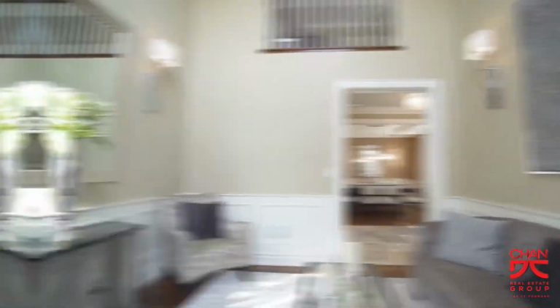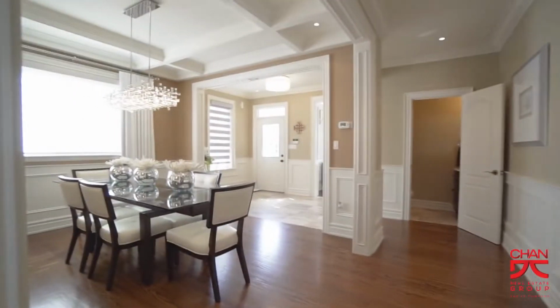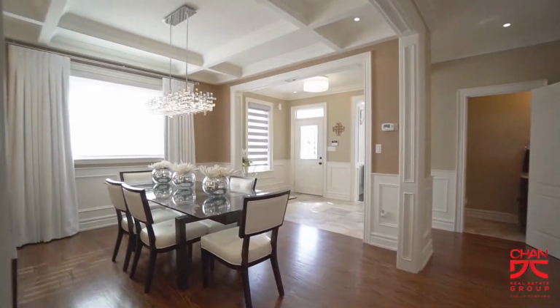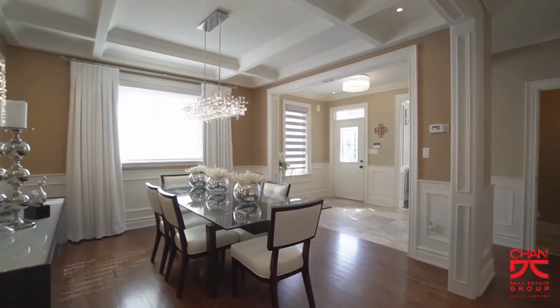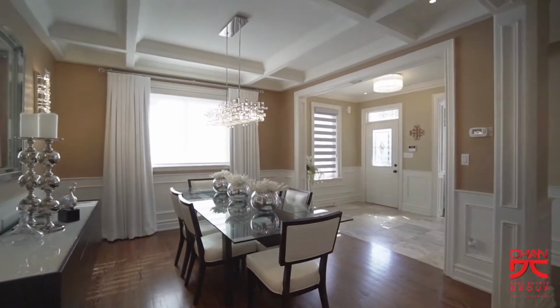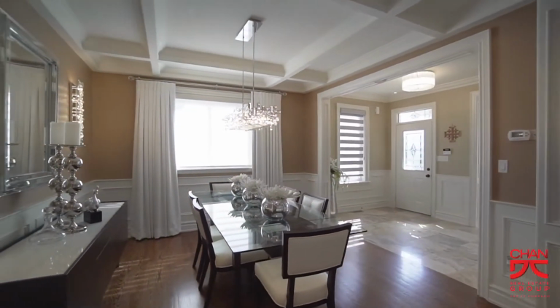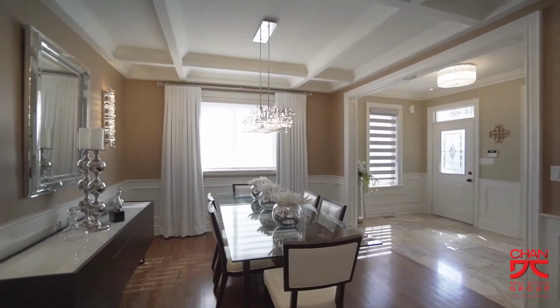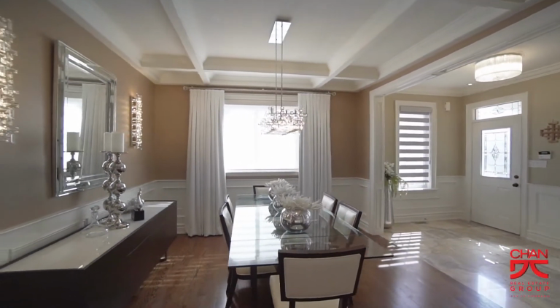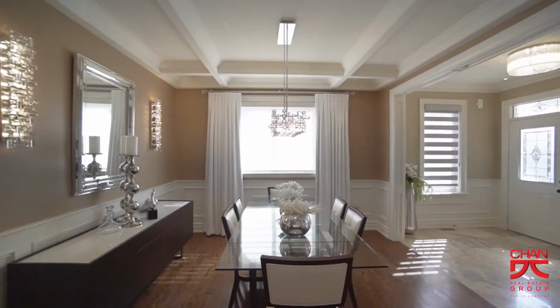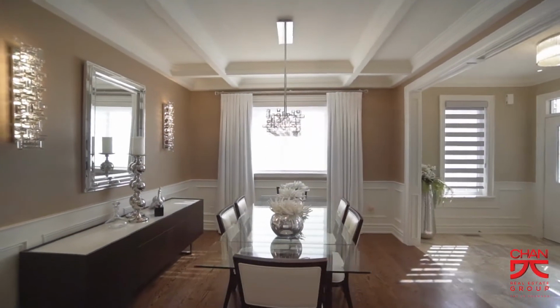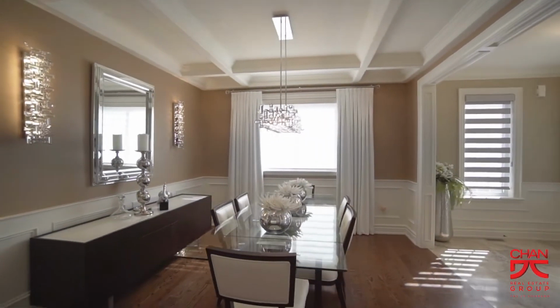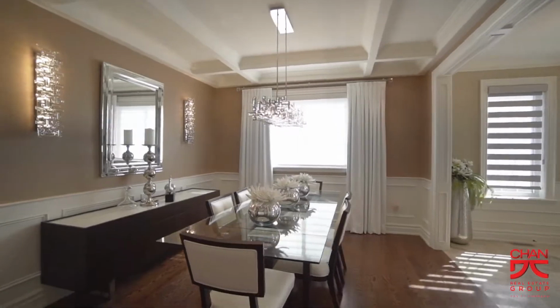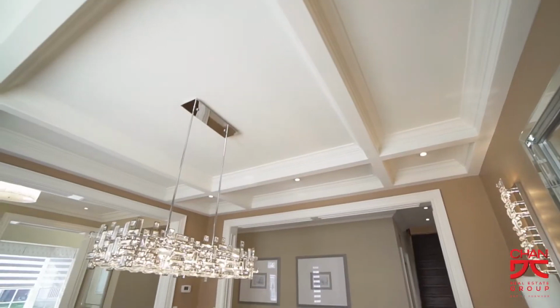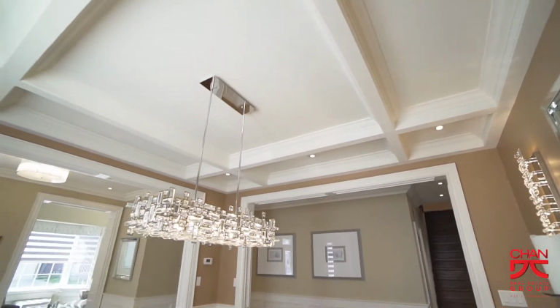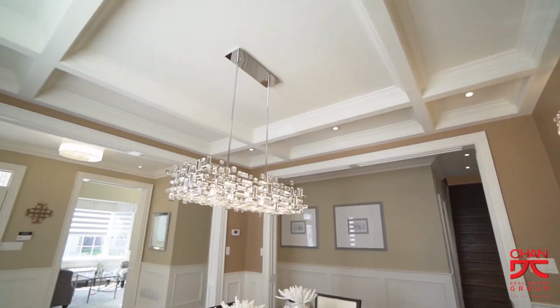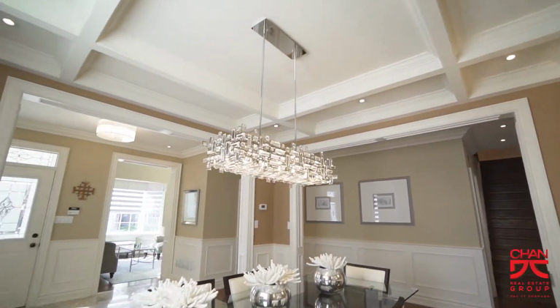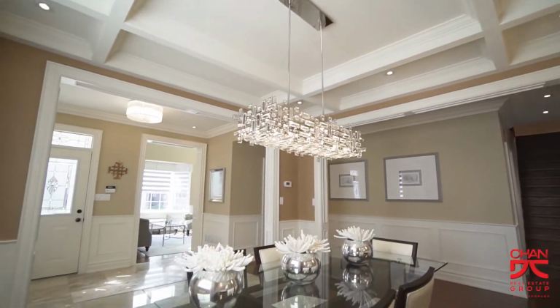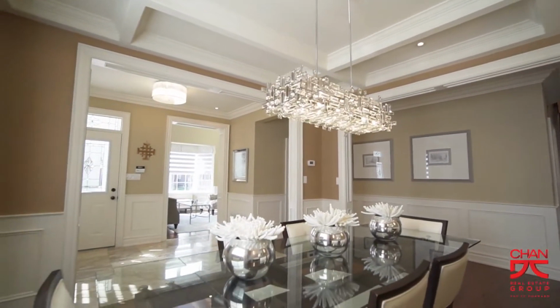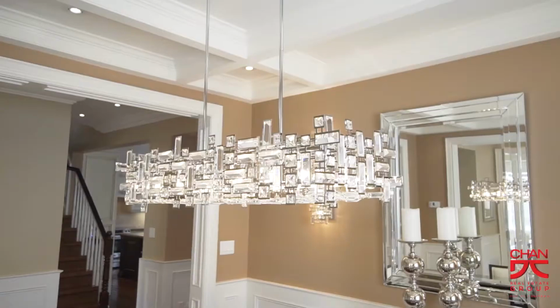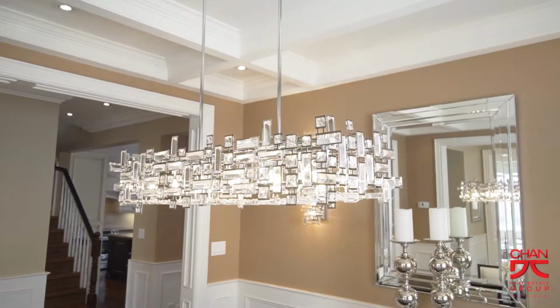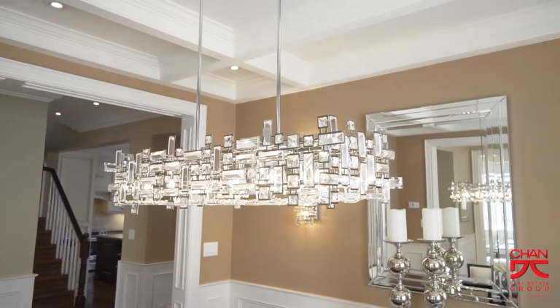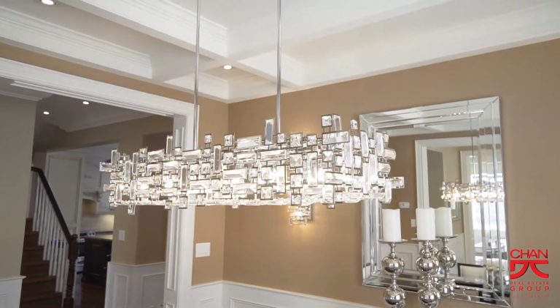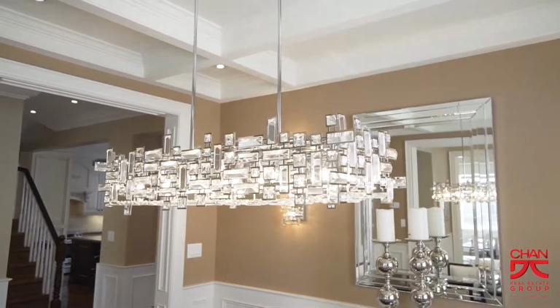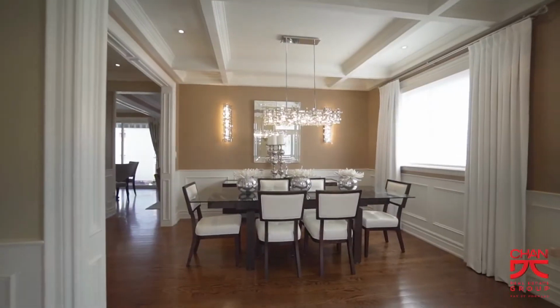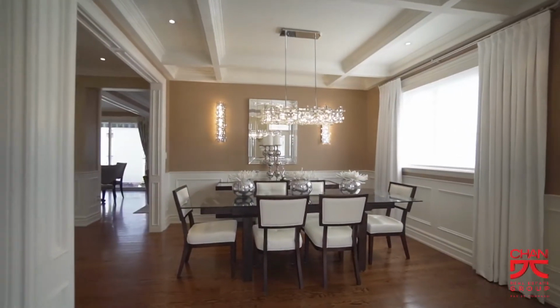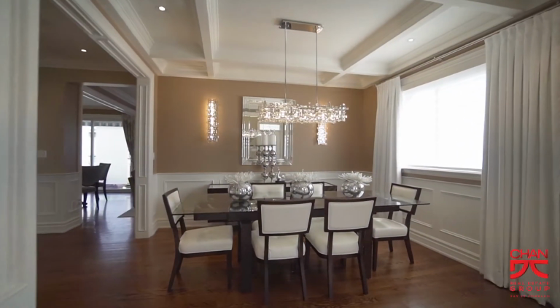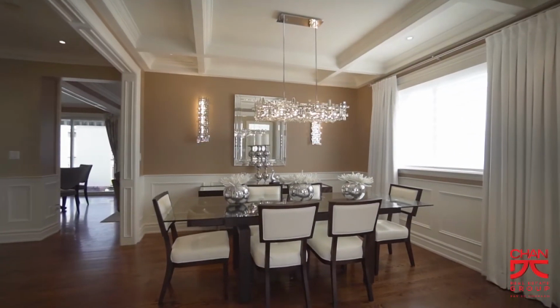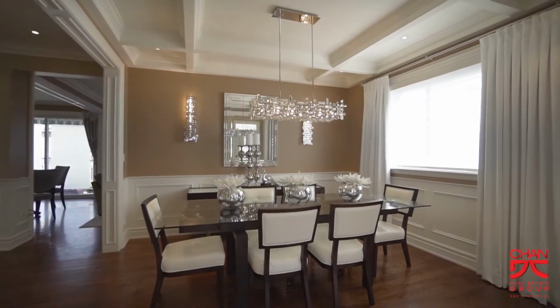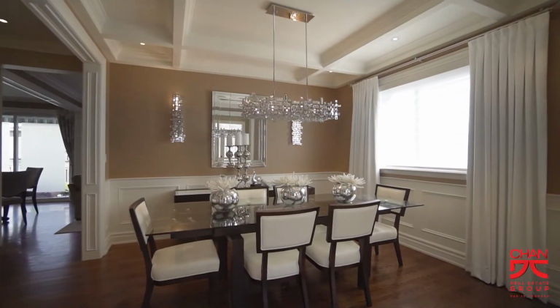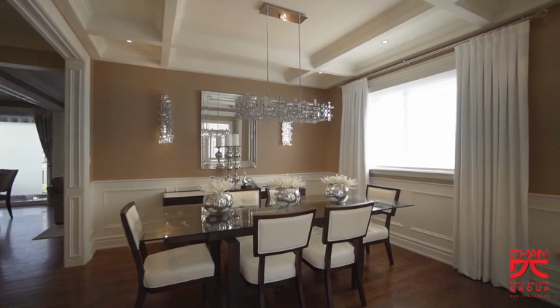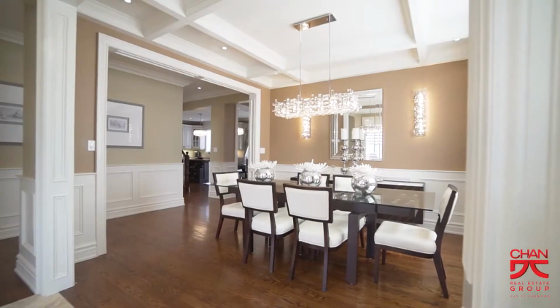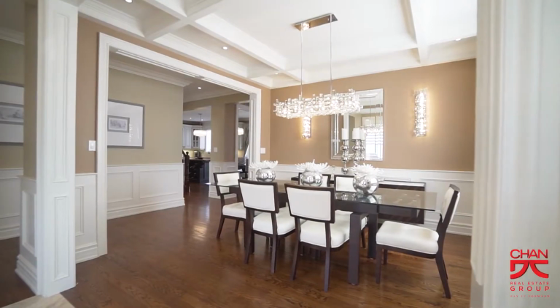The dining room is an open concept room that welcomes your guests to a formal eating area. It features coffered ceilings, upgraded wall sconces, upgraded light fixtures, hardwood floors, upgraded baseboard, trim work and millwork, and wainscotting.